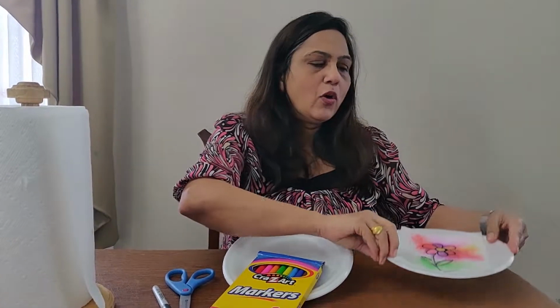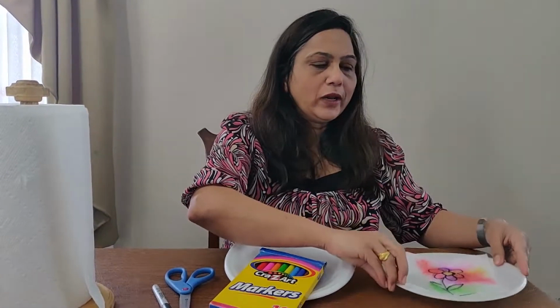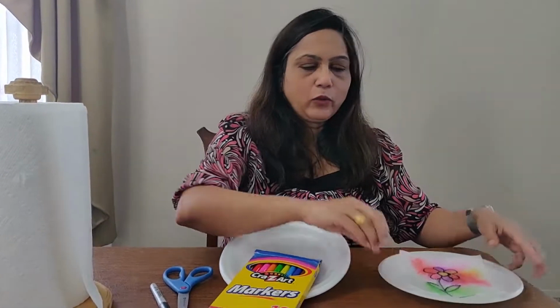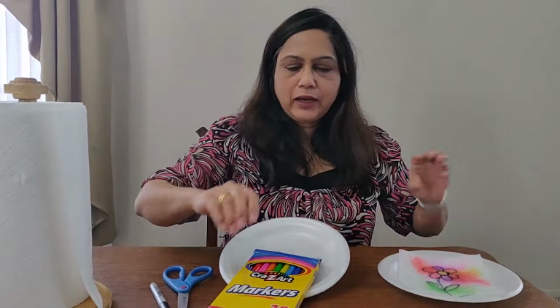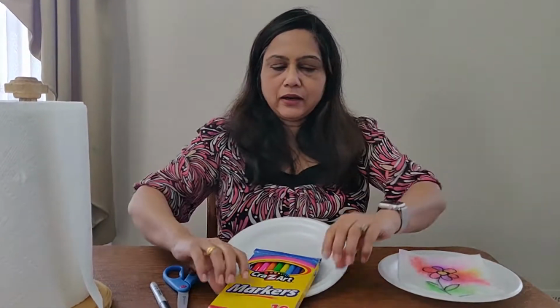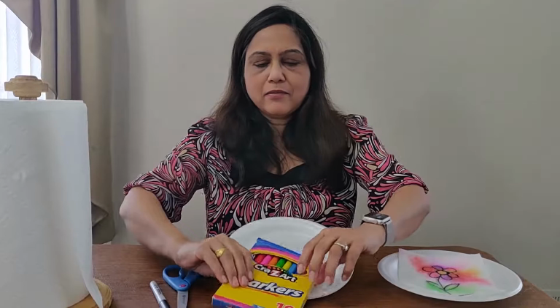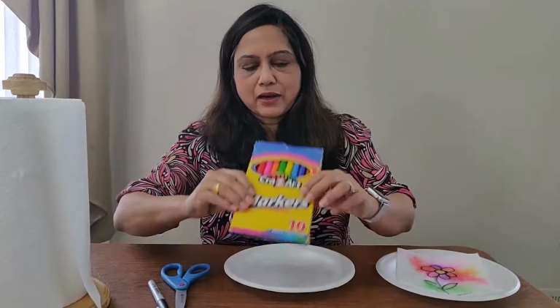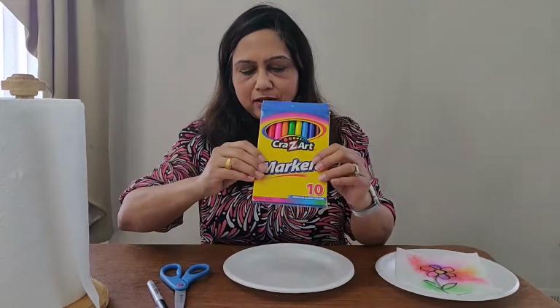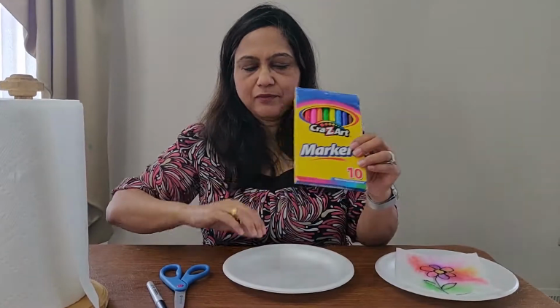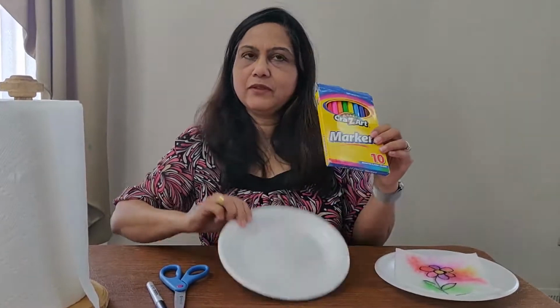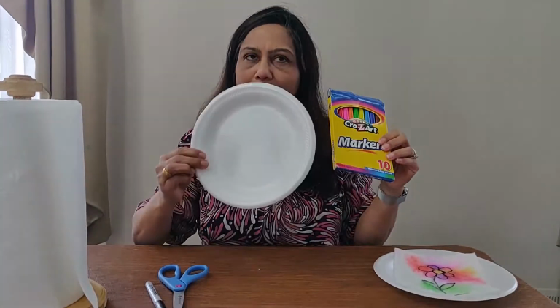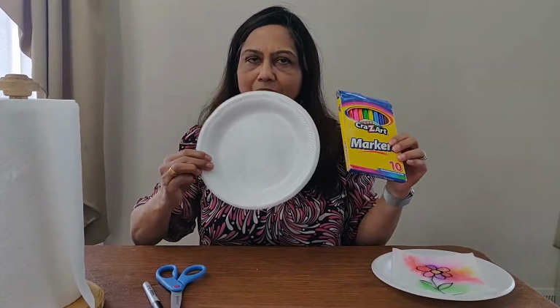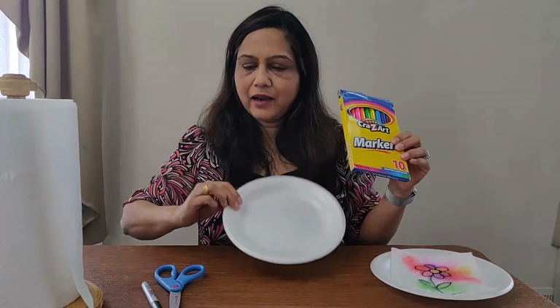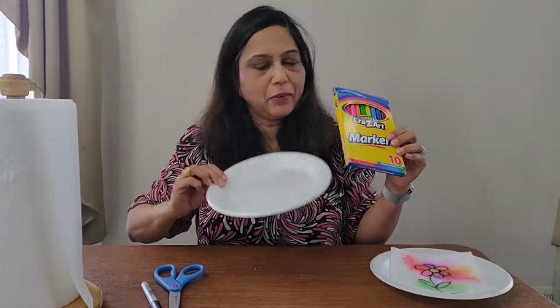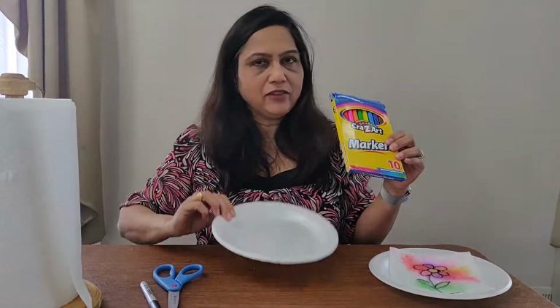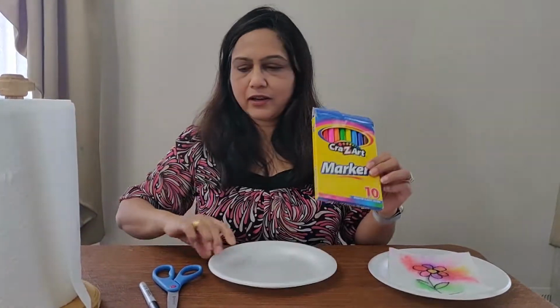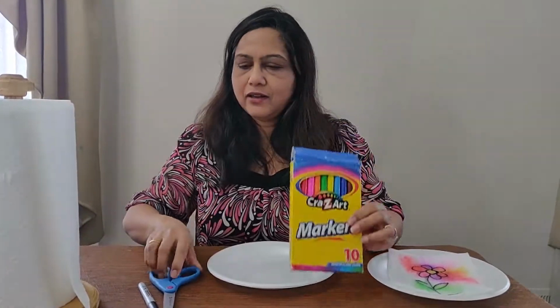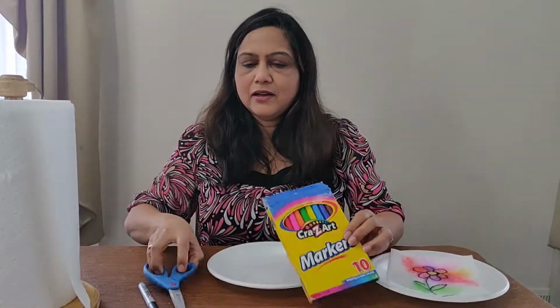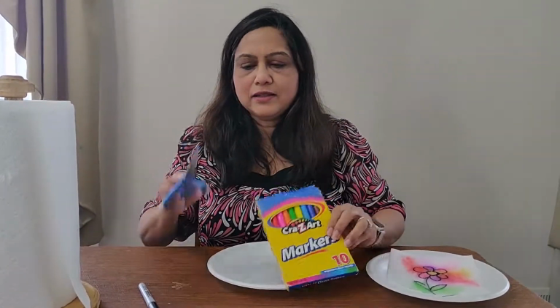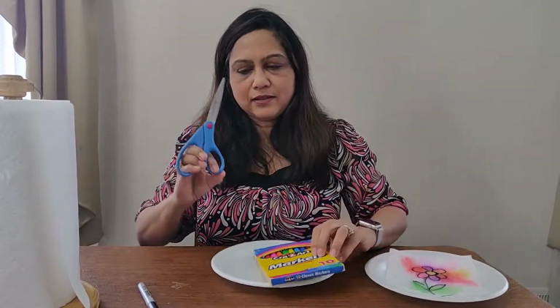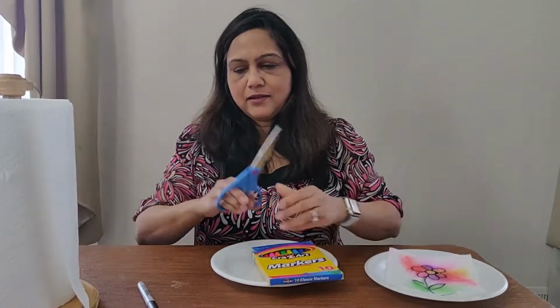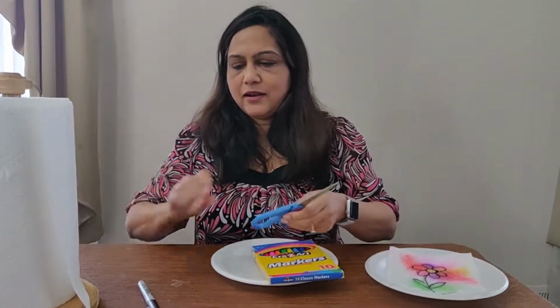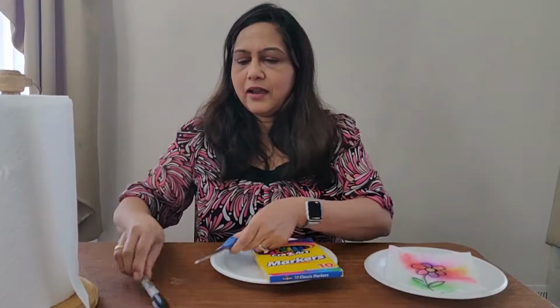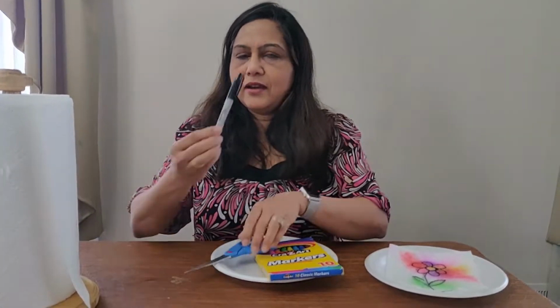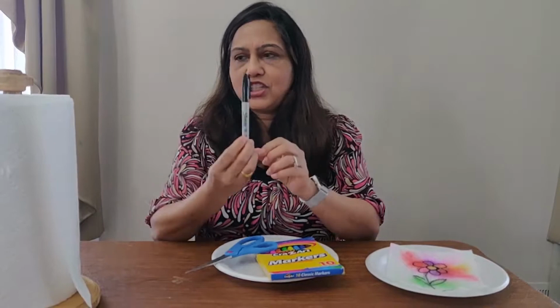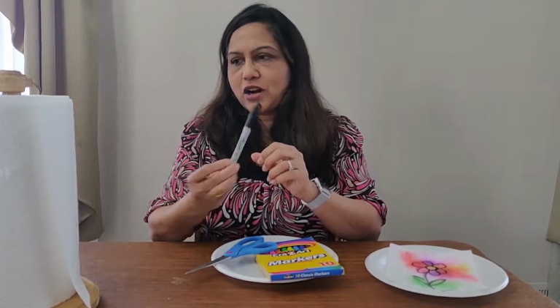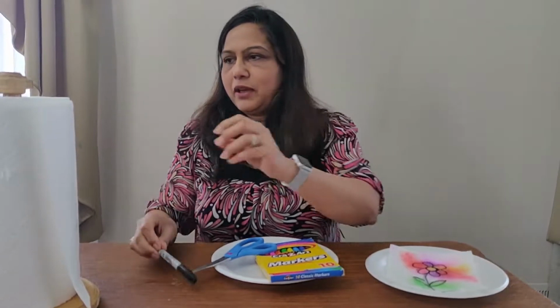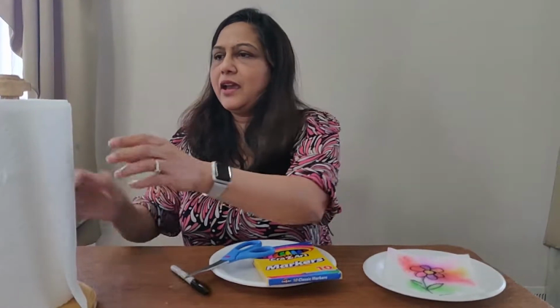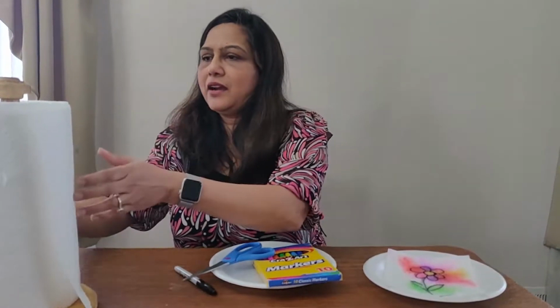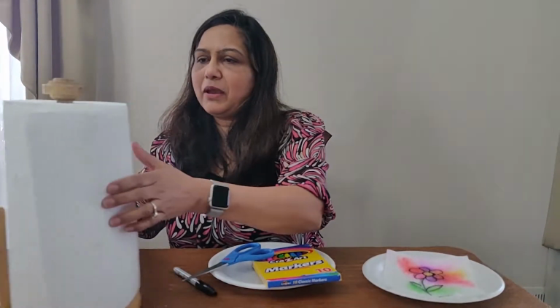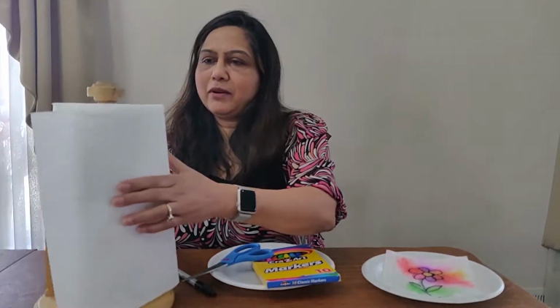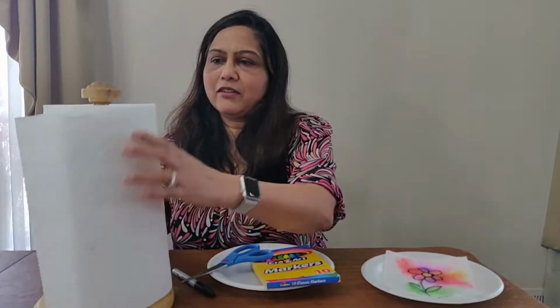You only need markers, a plate — any plate is fine — a scissor, a sharpie, and a paper towel.